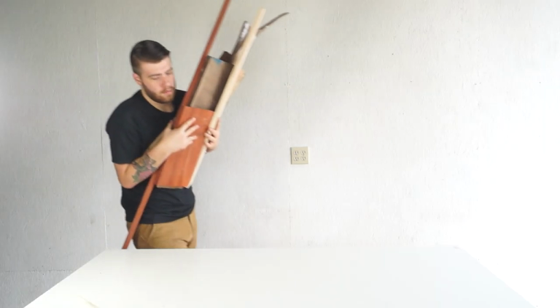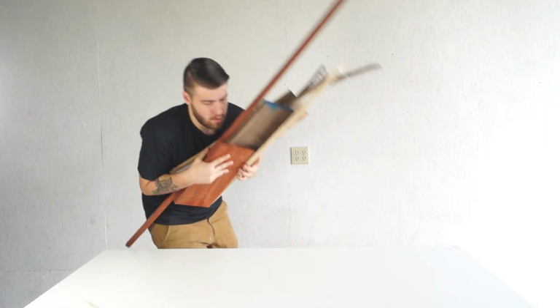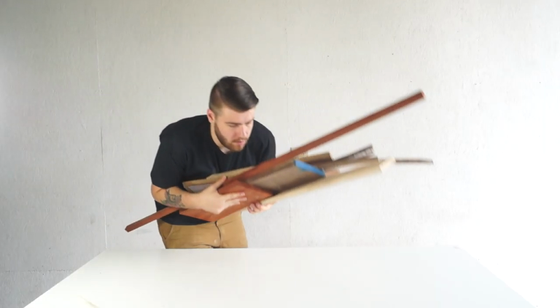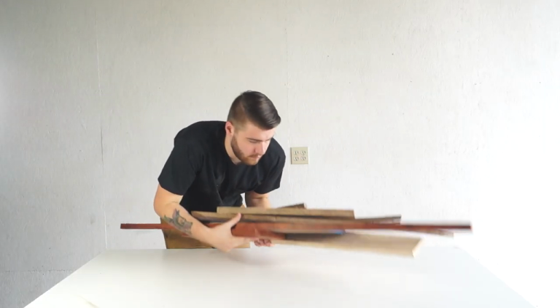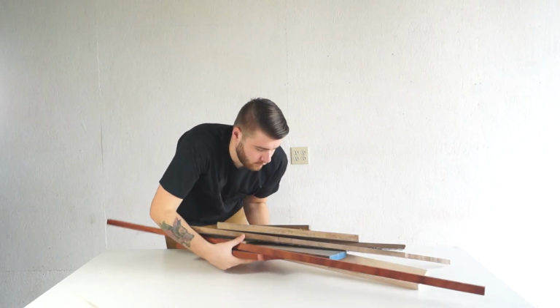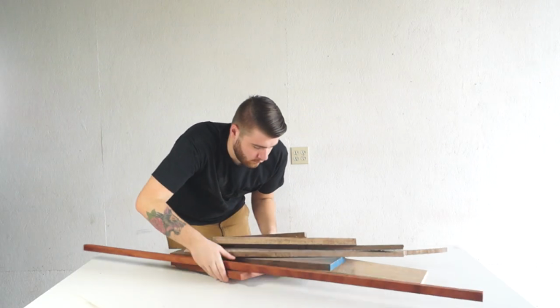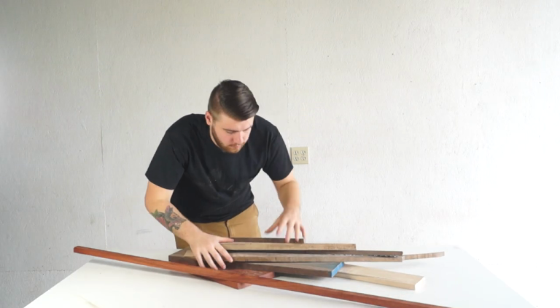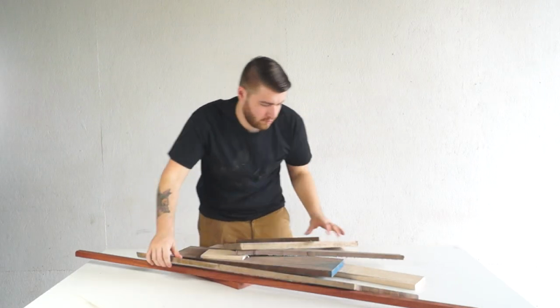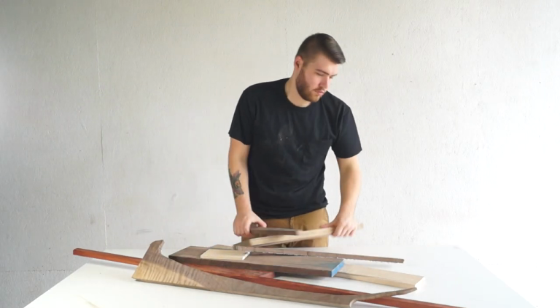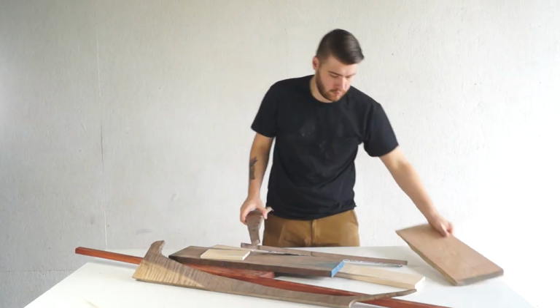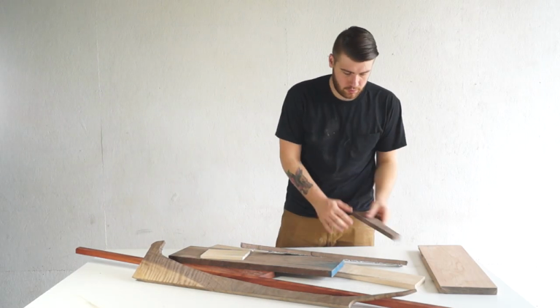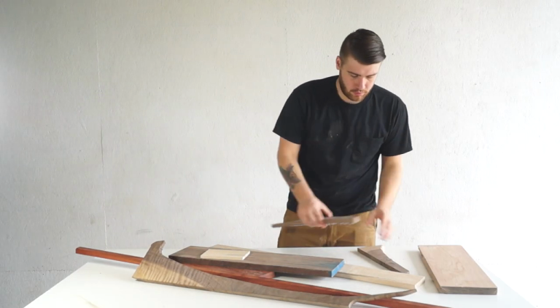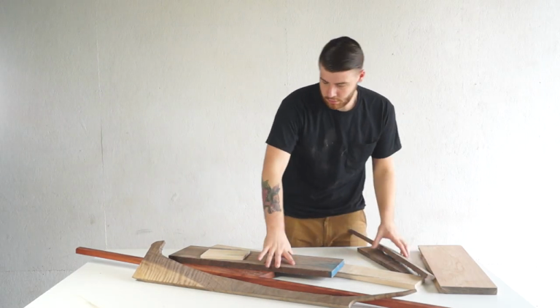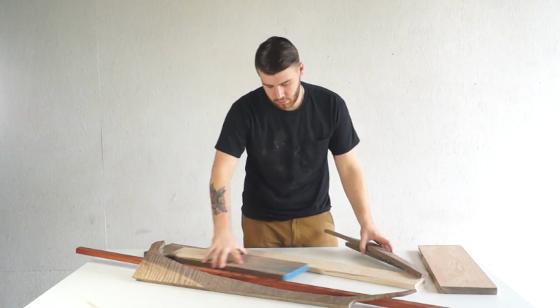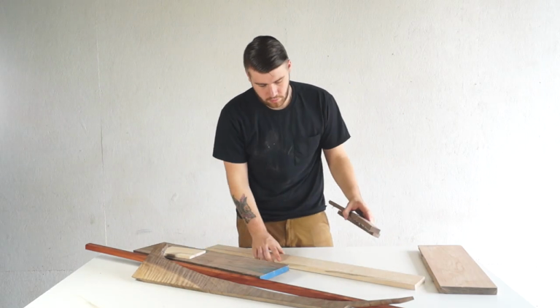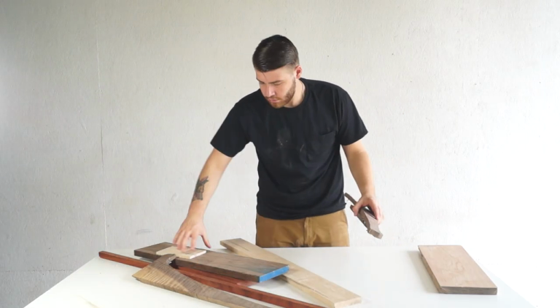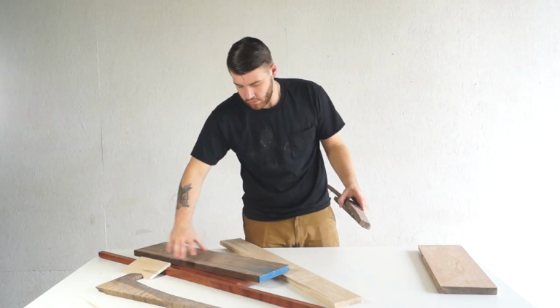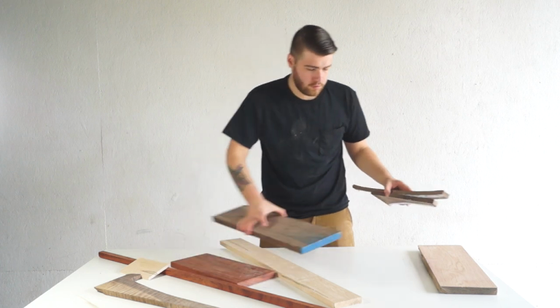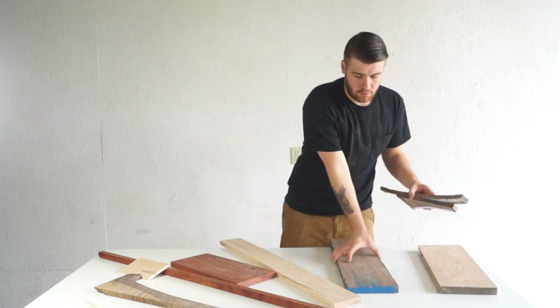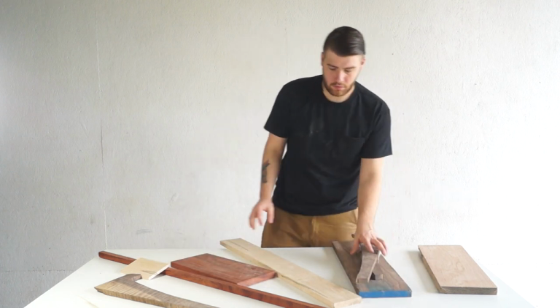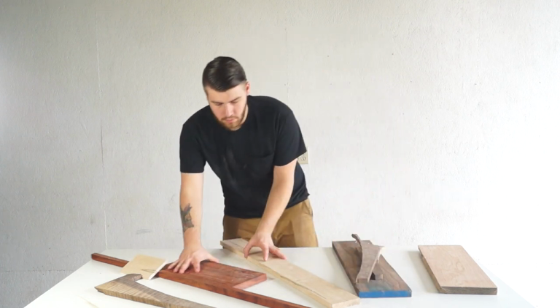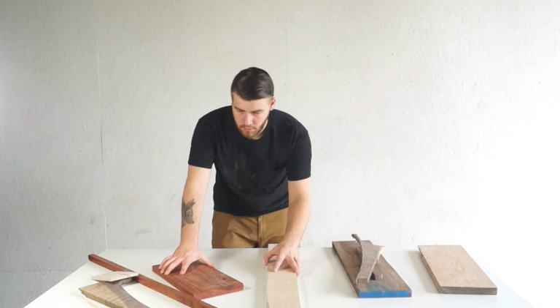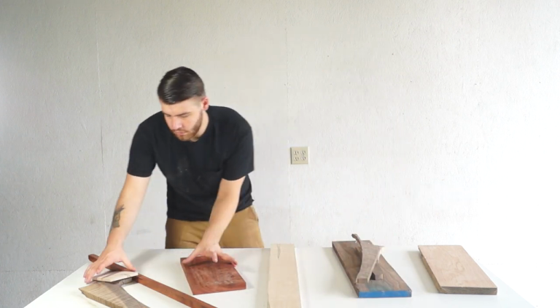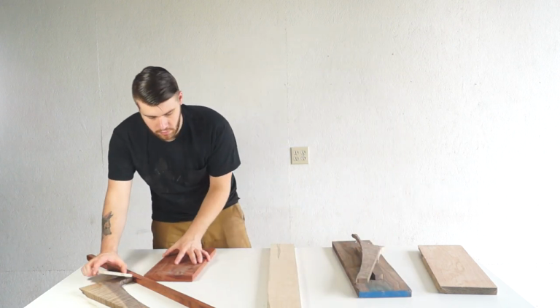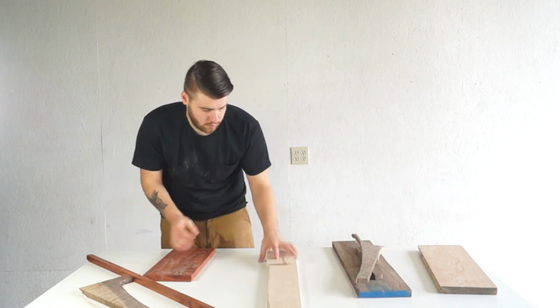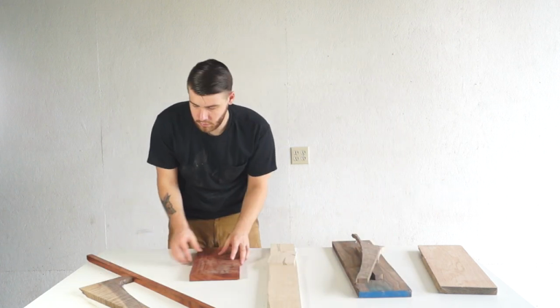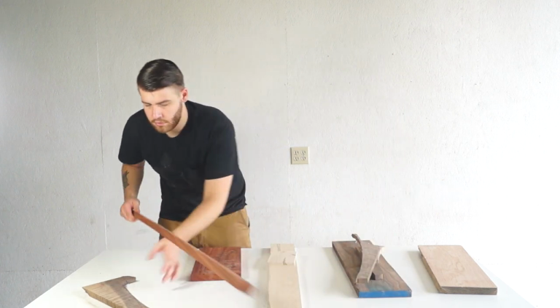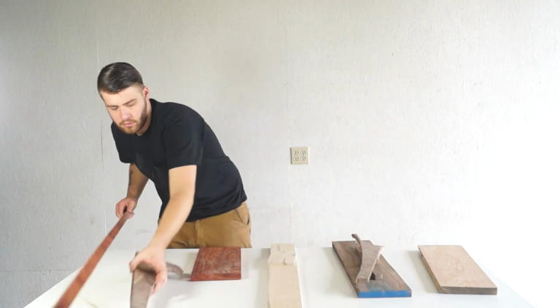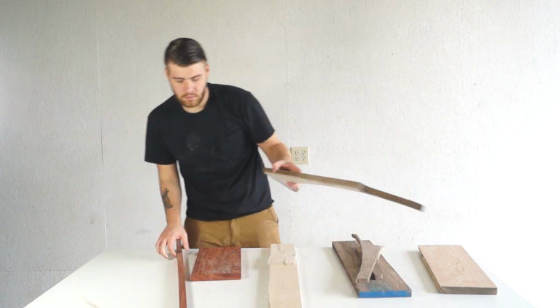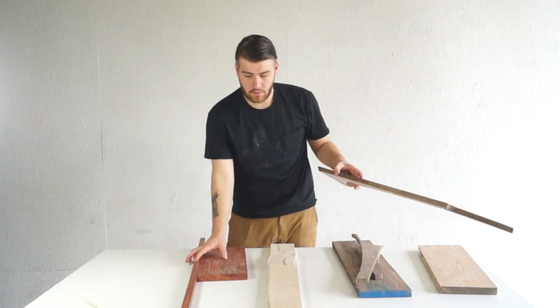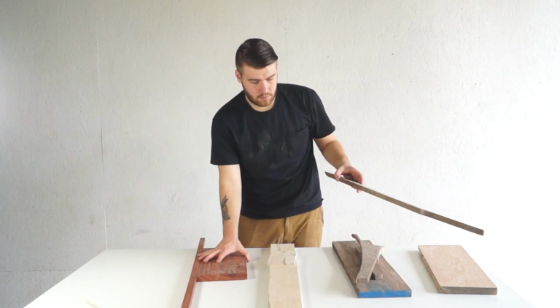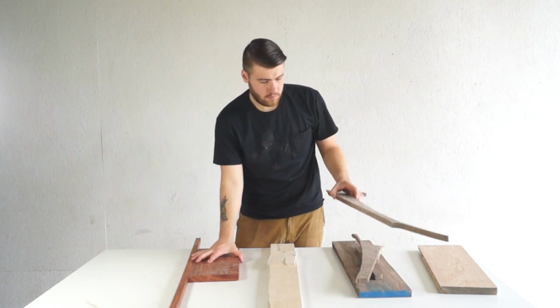Here I'm gathering up all of my scrap hardwood and sorting it out by species. You're going to want to make sure and use hardwood instead of softwood, that way your cutting board is tough enough to stand up to use.